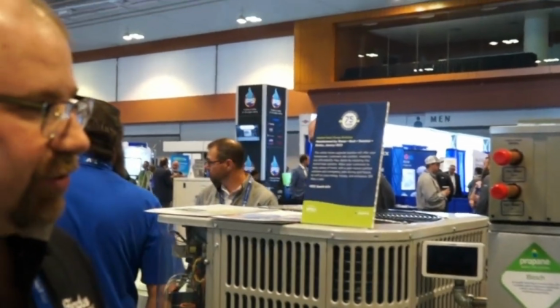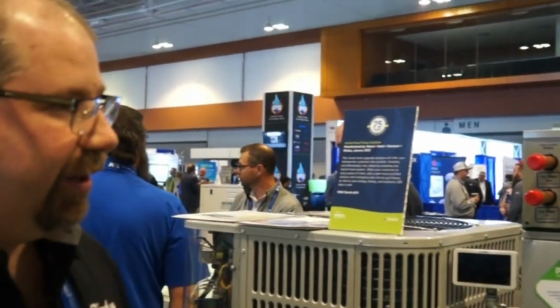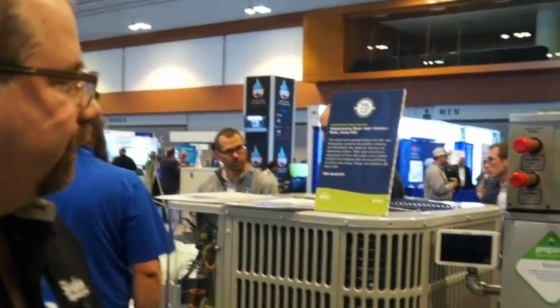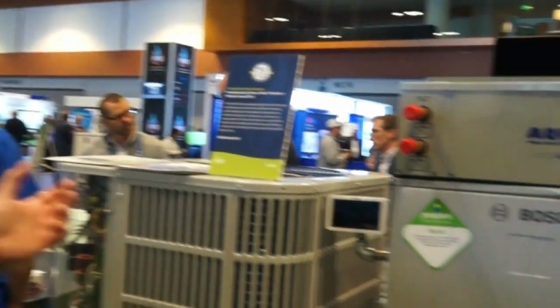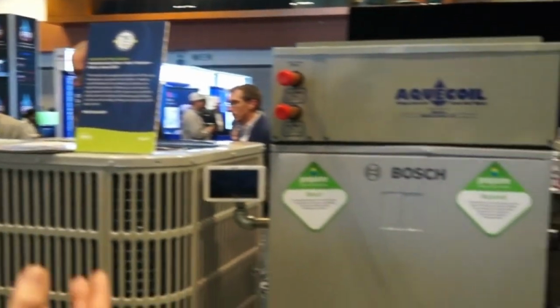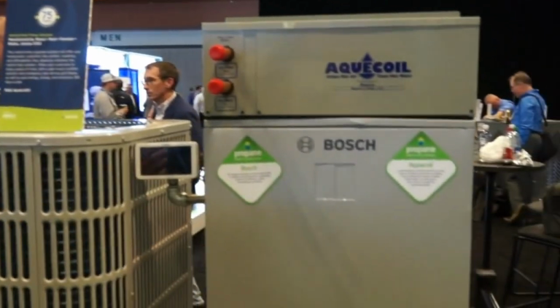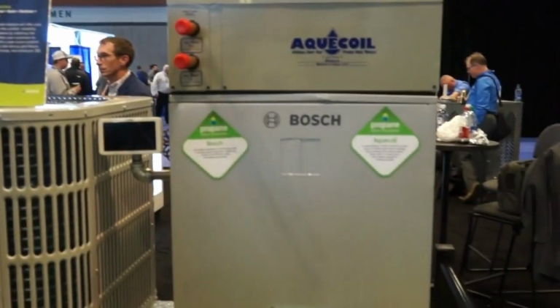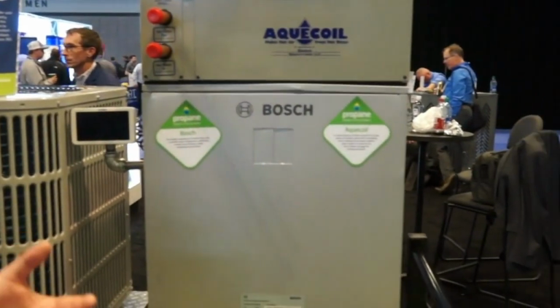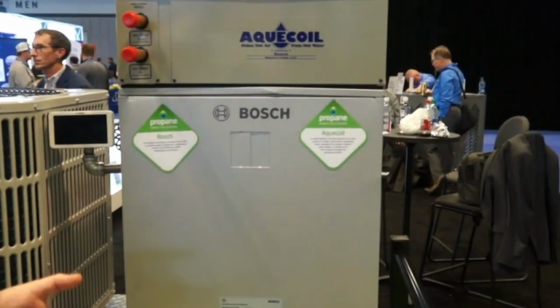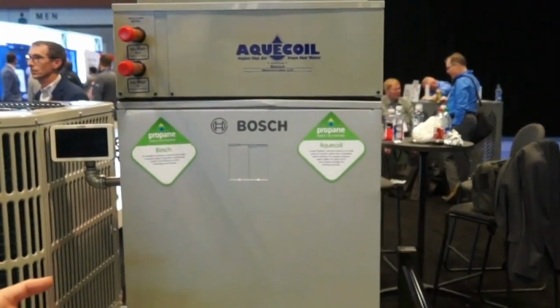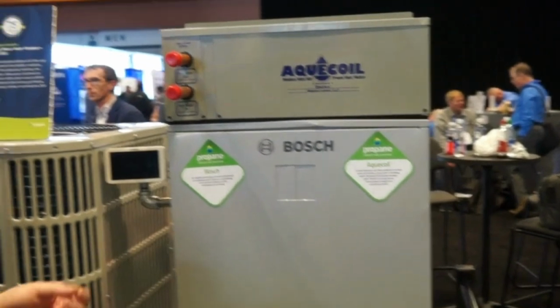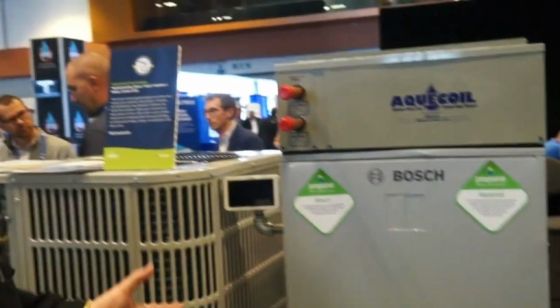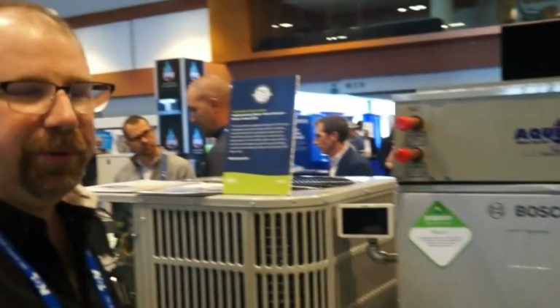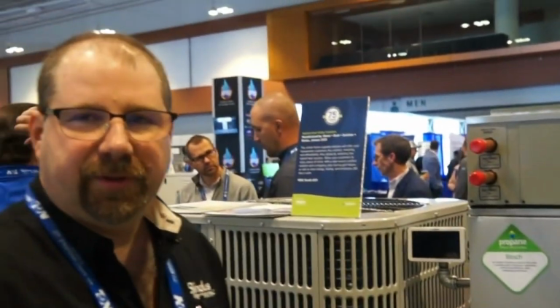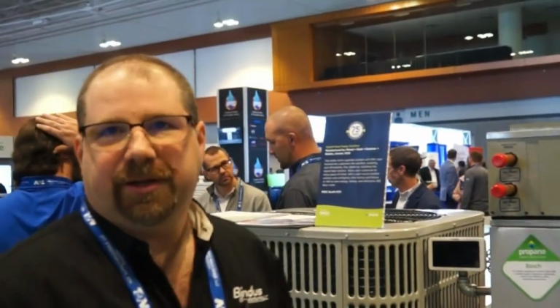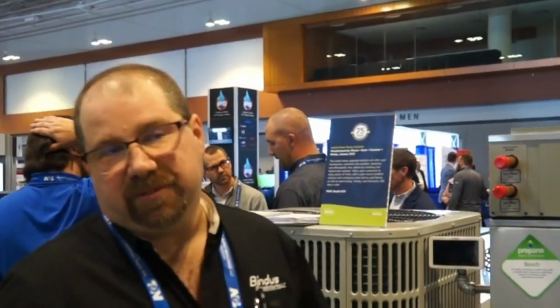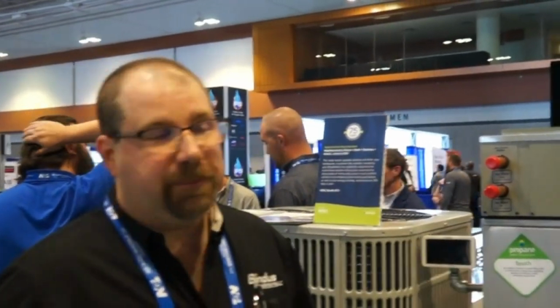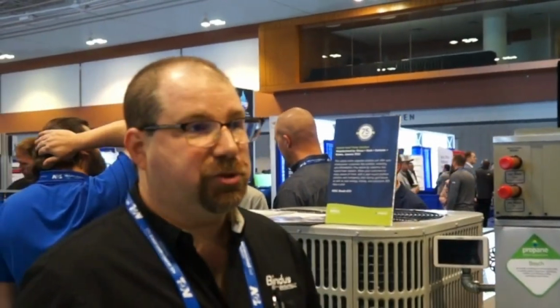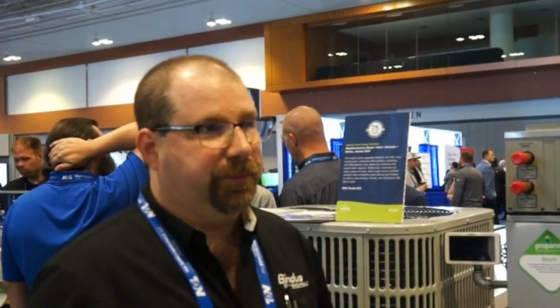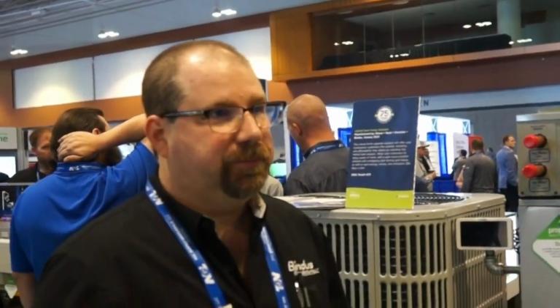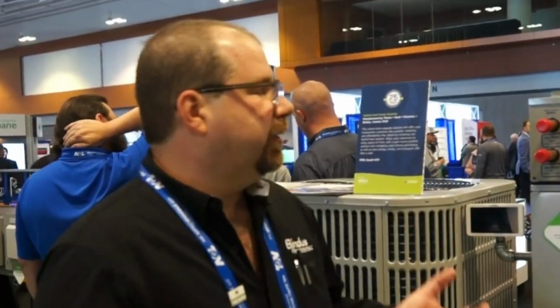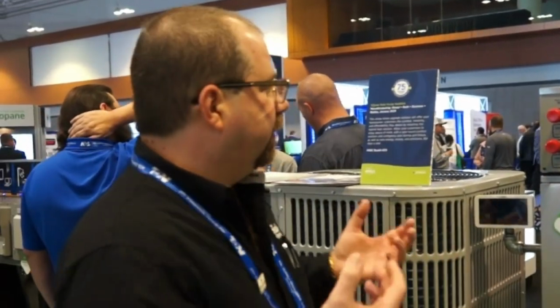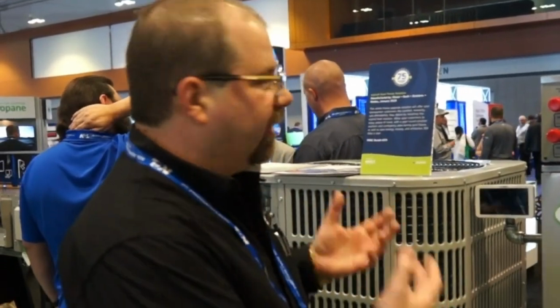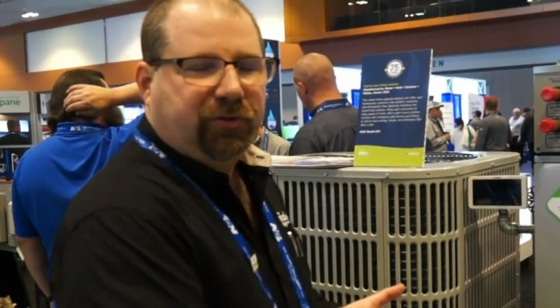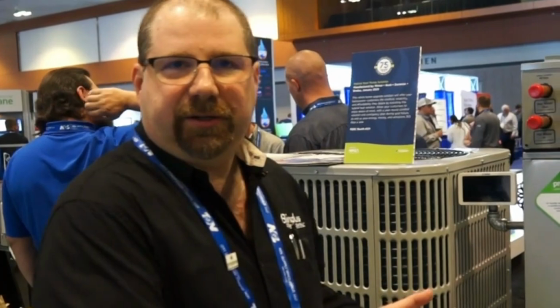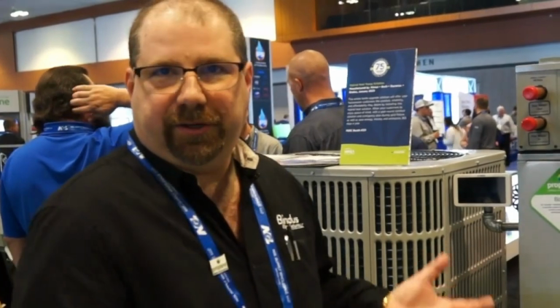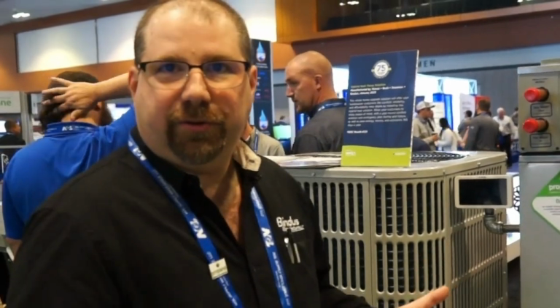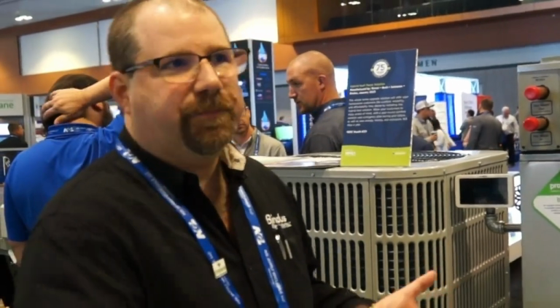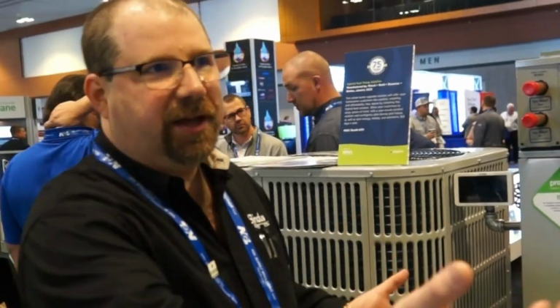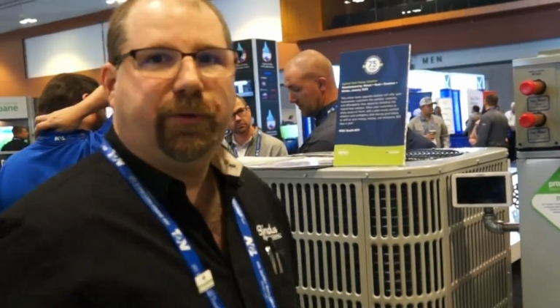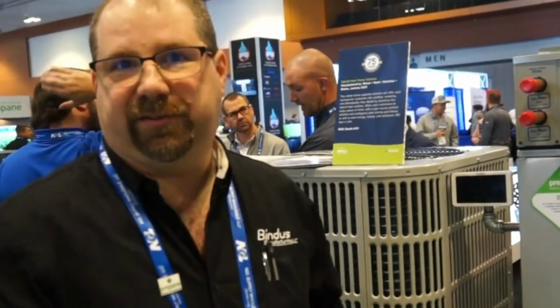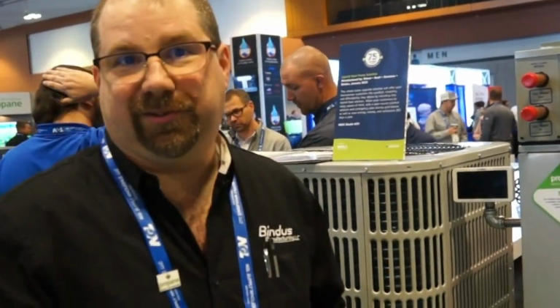Instead of trying to fight the heat pump movement — if you can't beat them, join them. Heat pumps are great until it gets cold out, and that's where propane steps in.